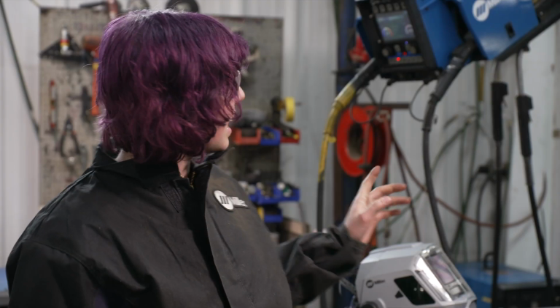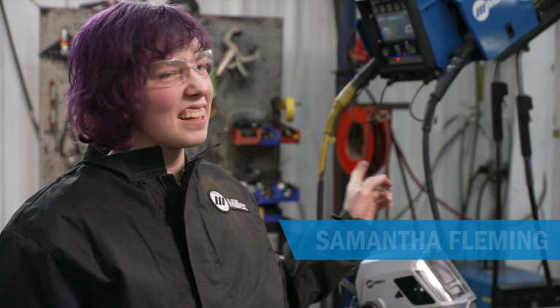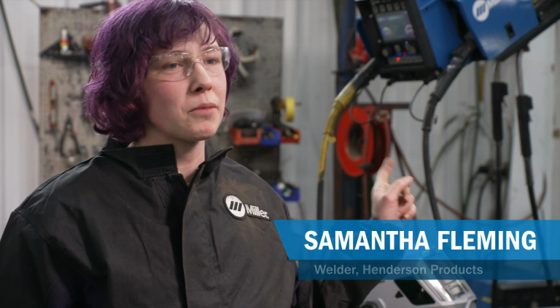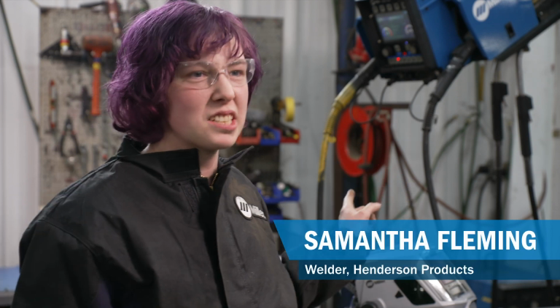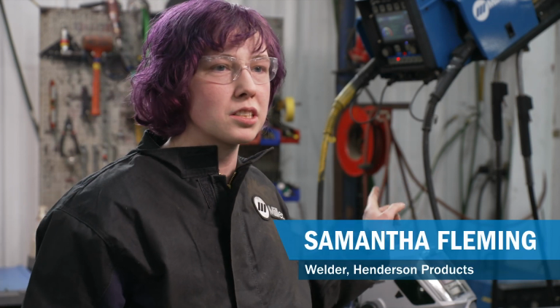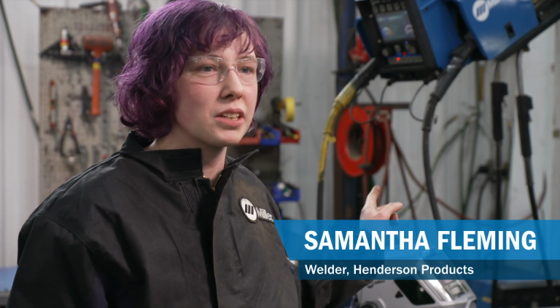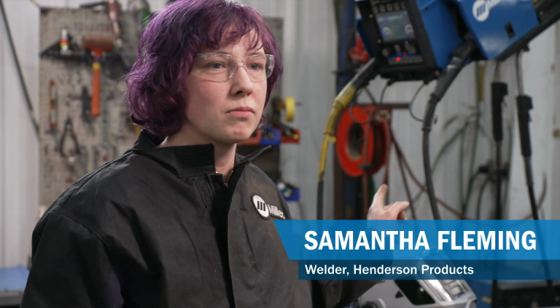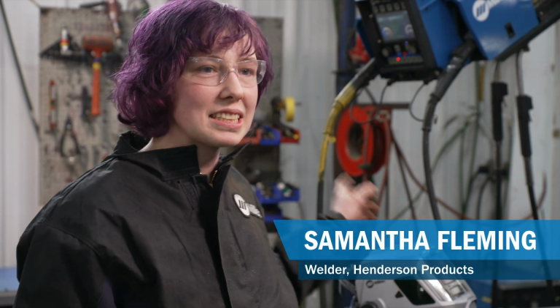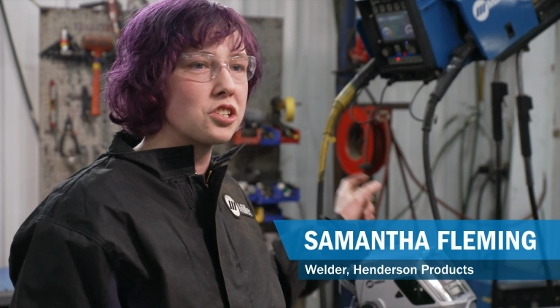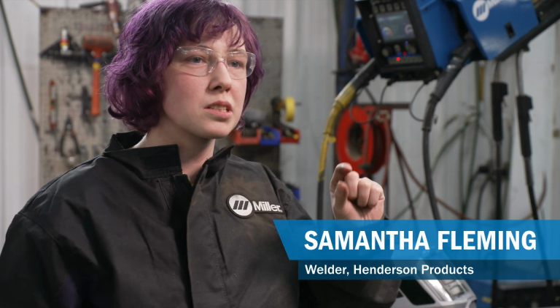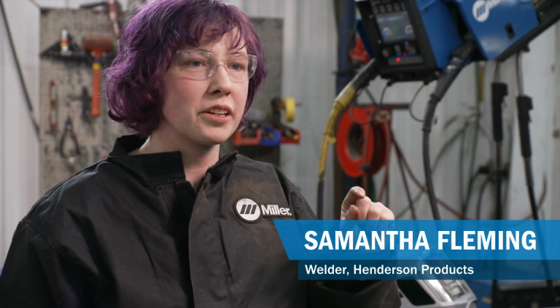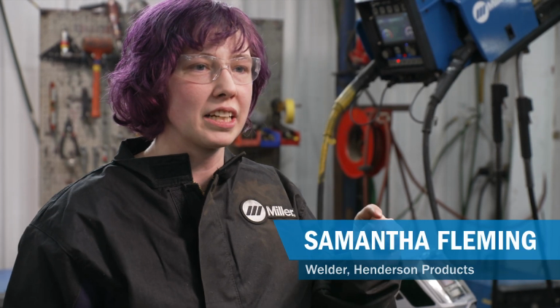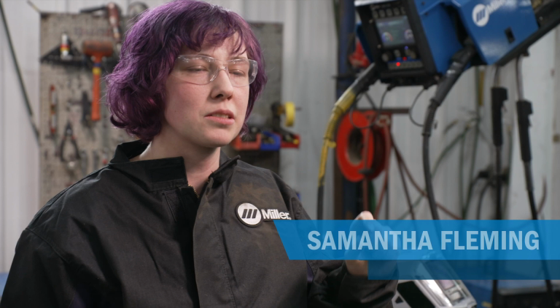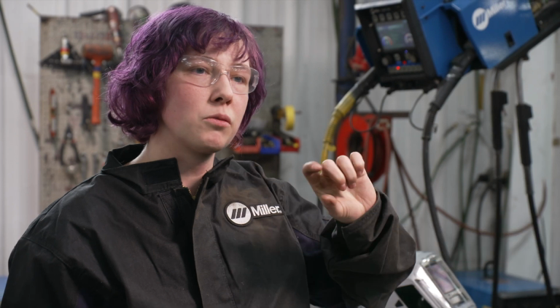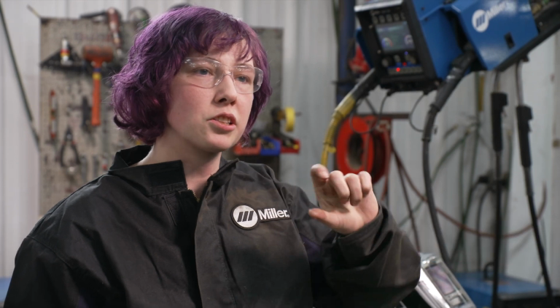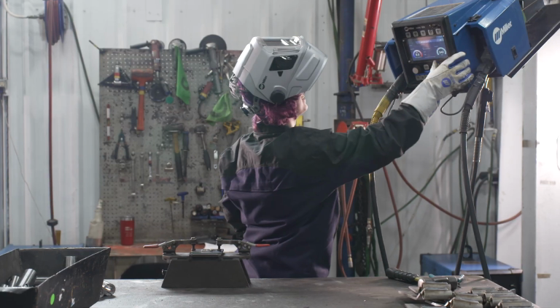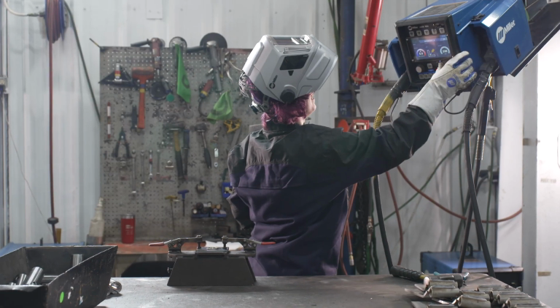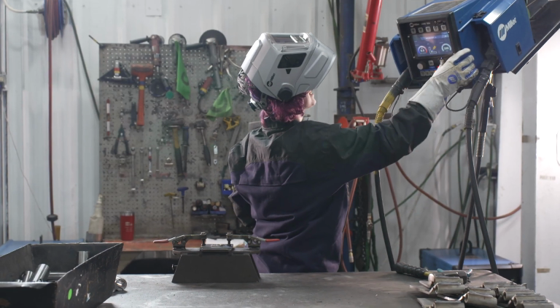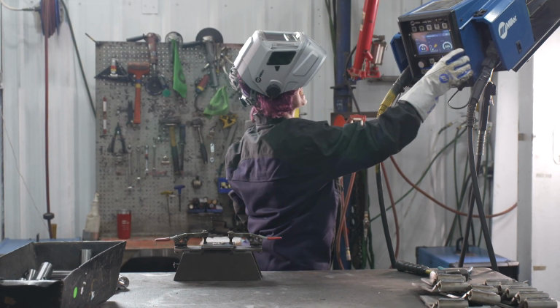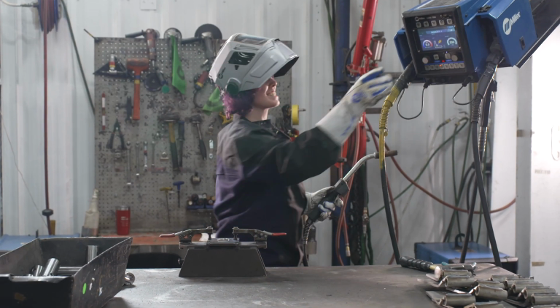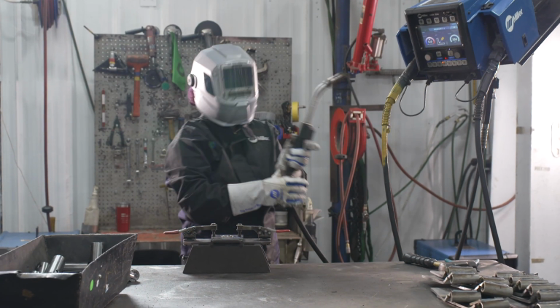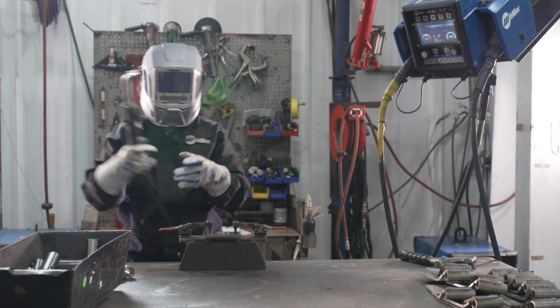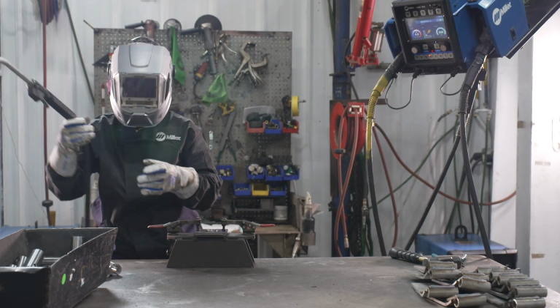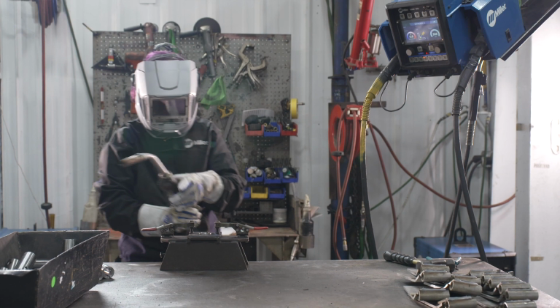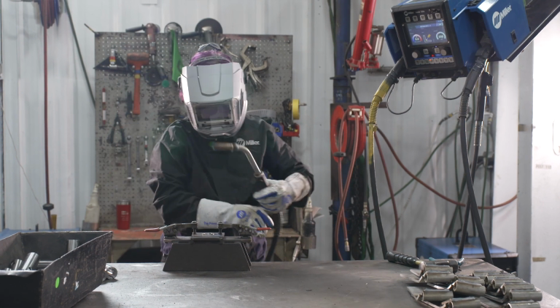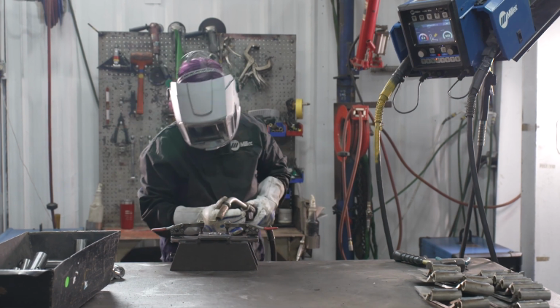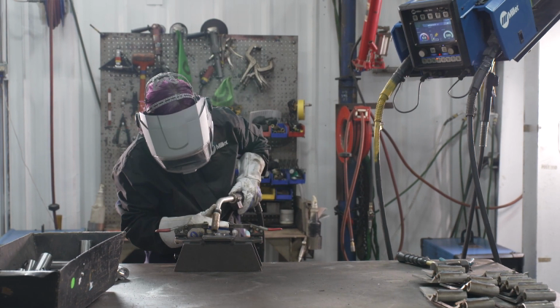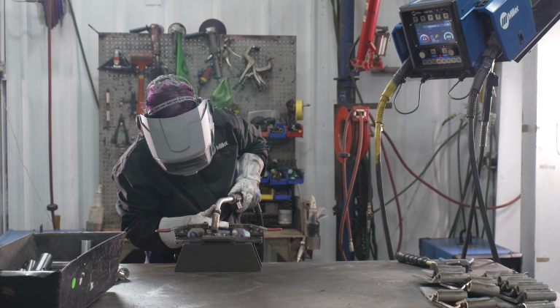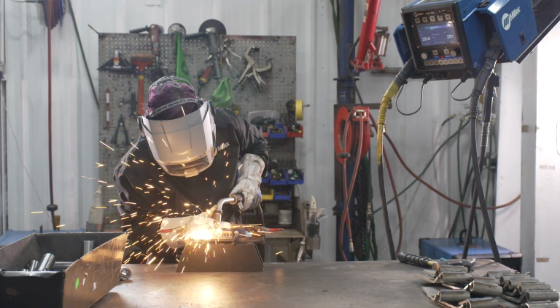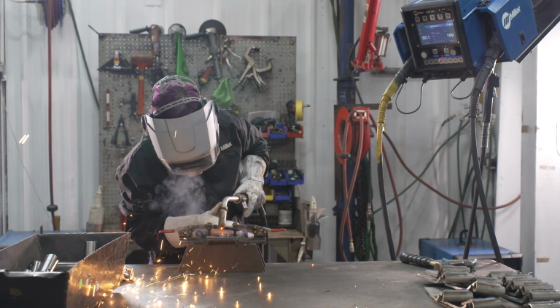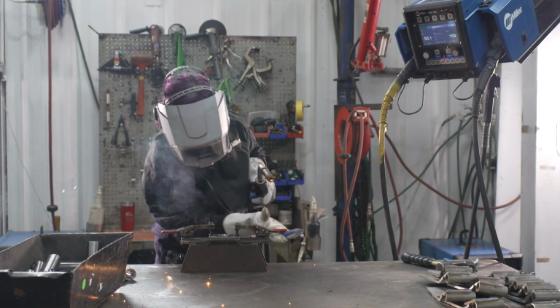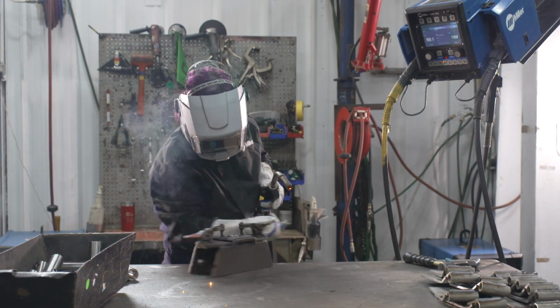The best thing I like about this welder specifically is that it shows the material thickness when you're turning the dial, and it's actually been teaching me a lot about mistakes I may have been making.